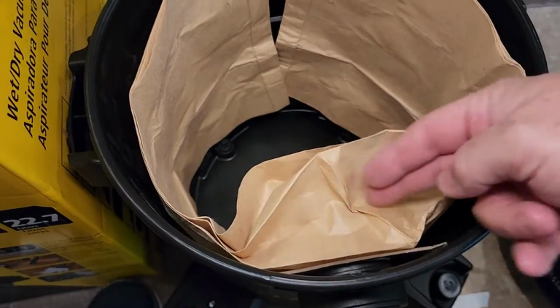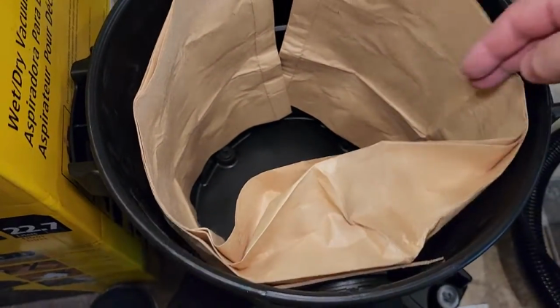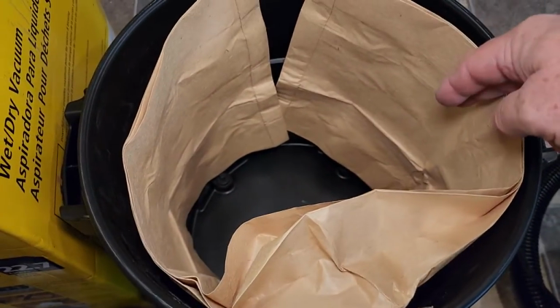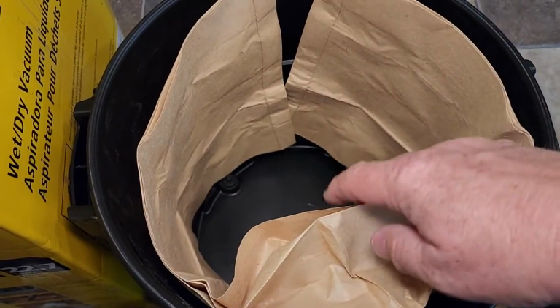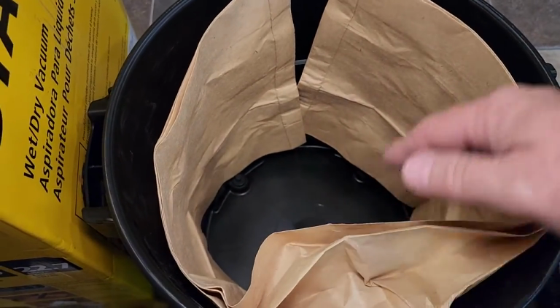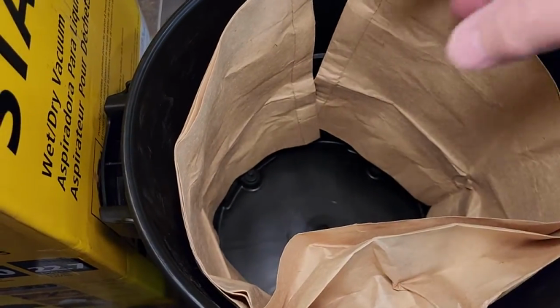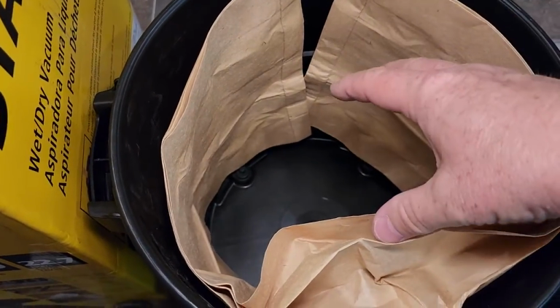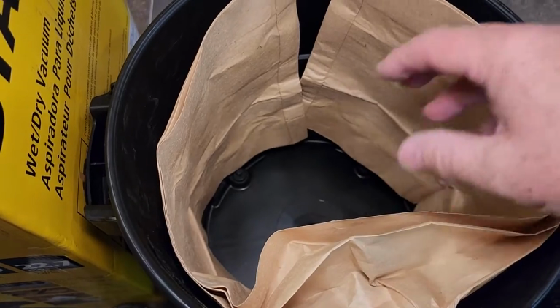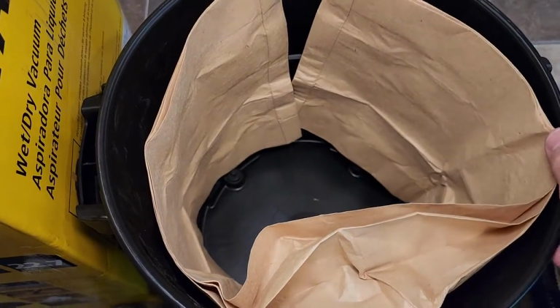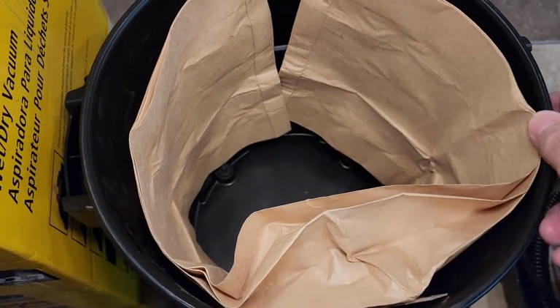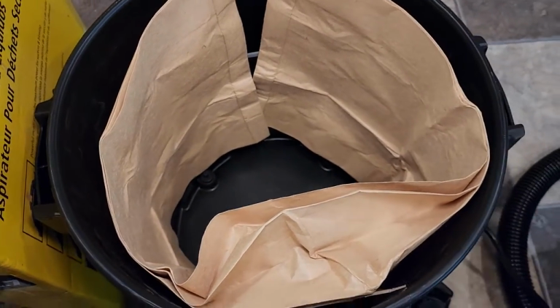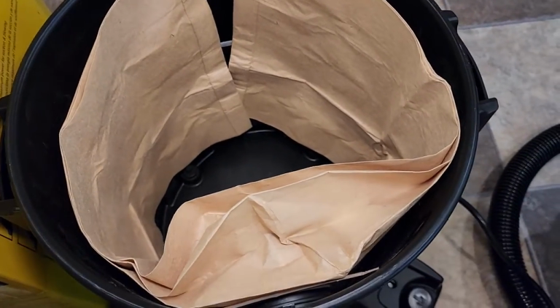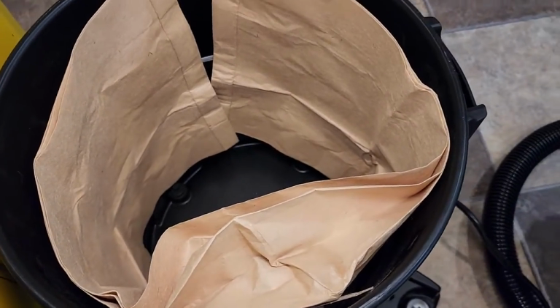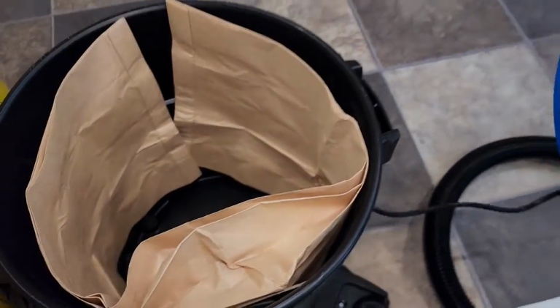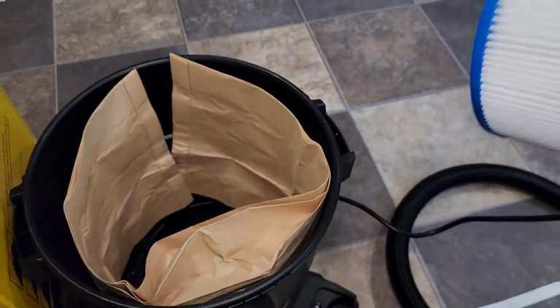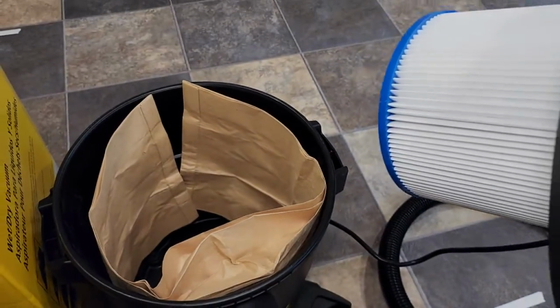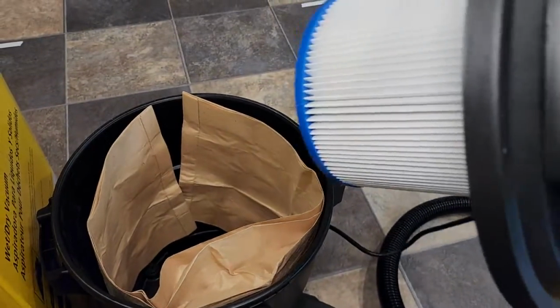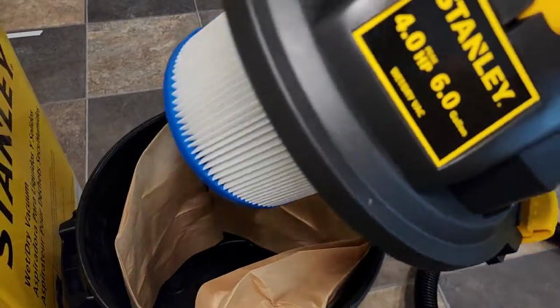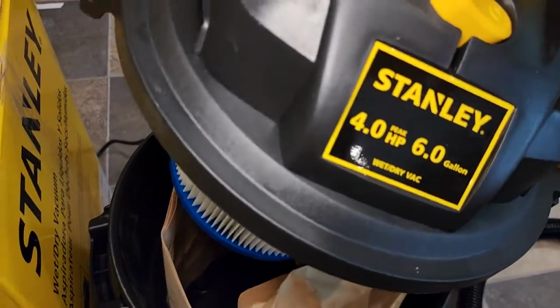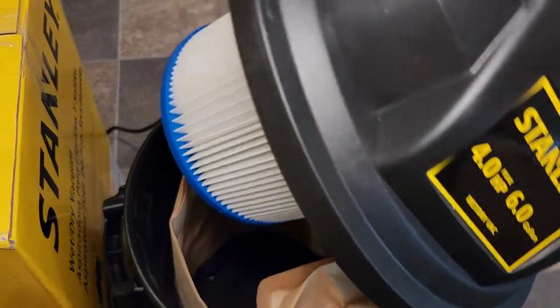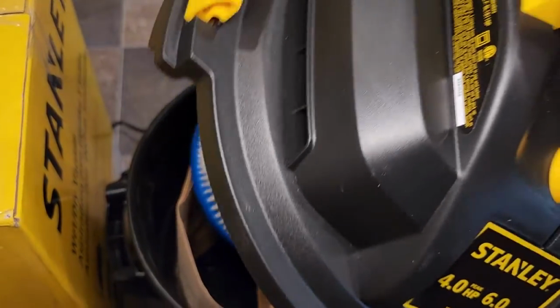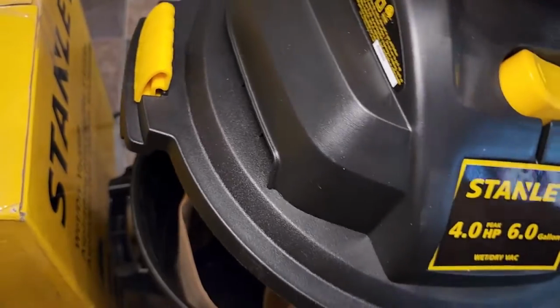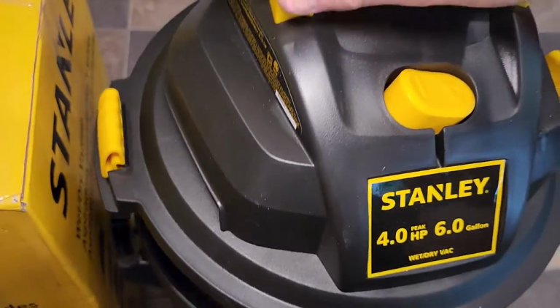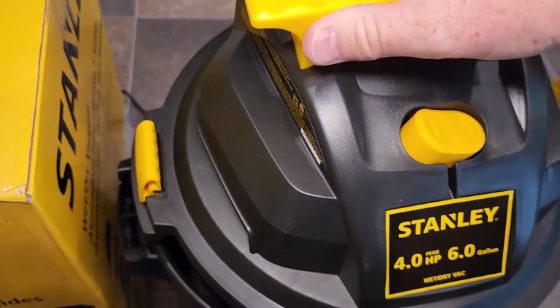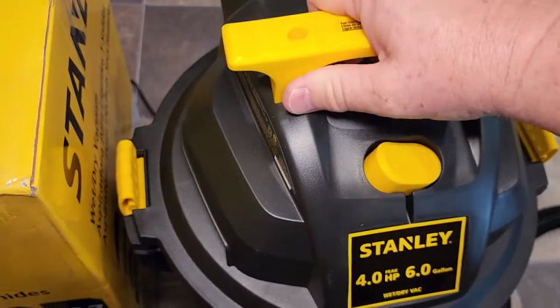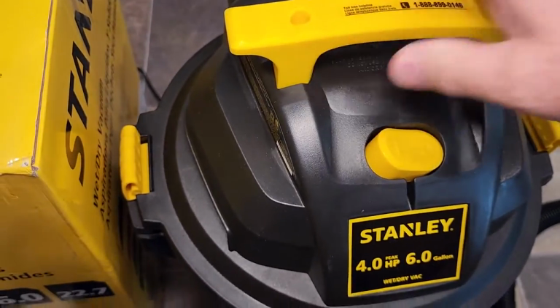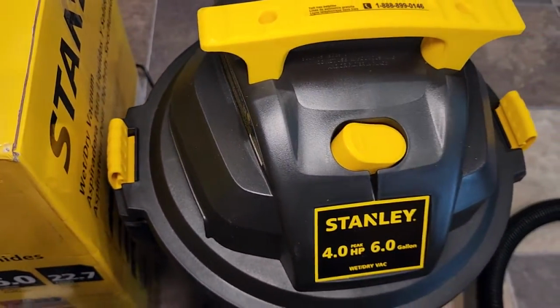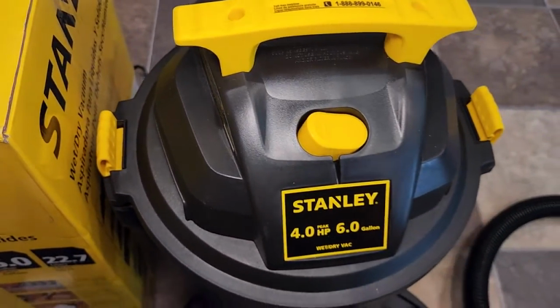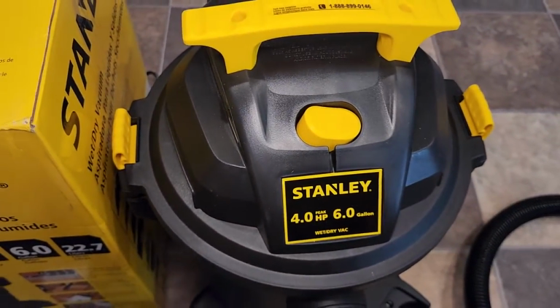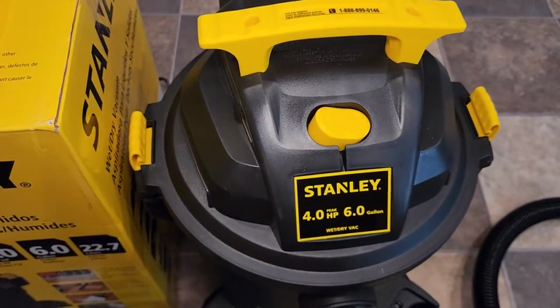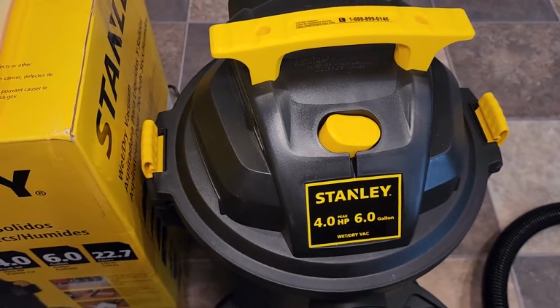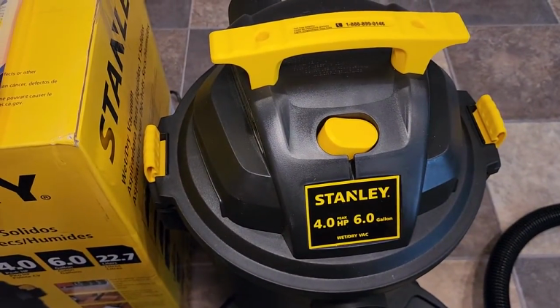The dirt and debris is going to go into here. You do have to kind of make a space in here — part of the vacuum cleaner does go down in there and you don't want to smash the bag. Push it on, slap the lid and you're ready to go.